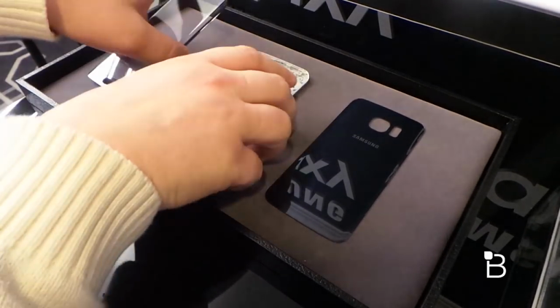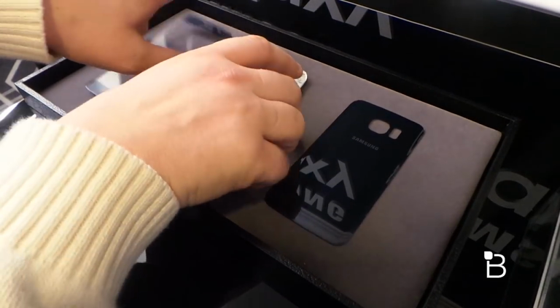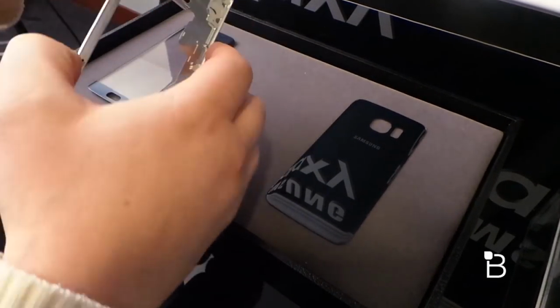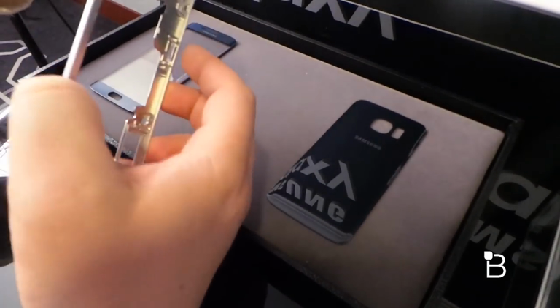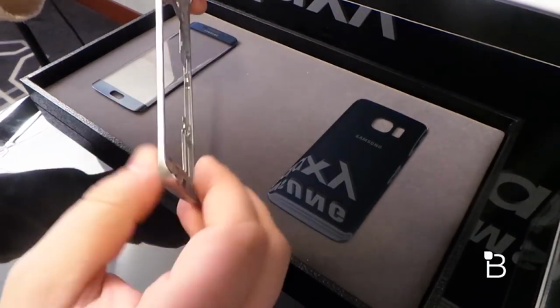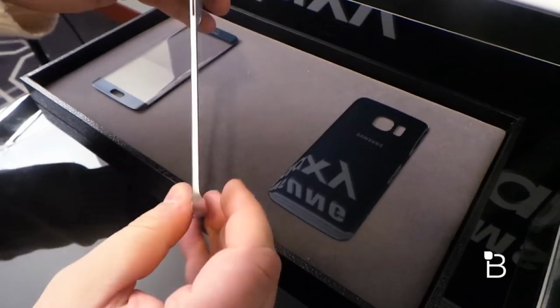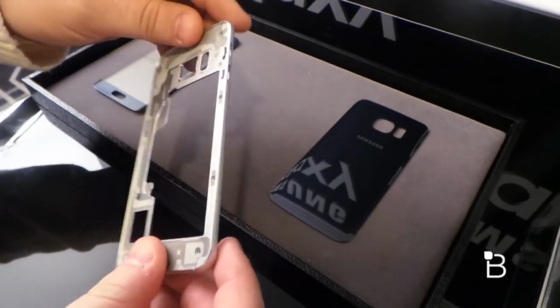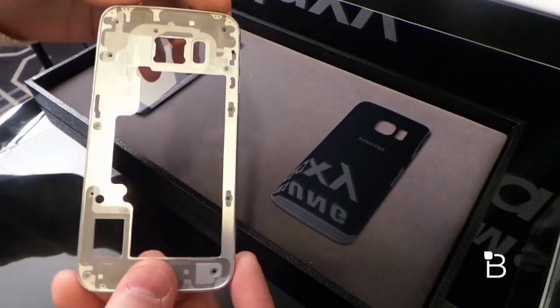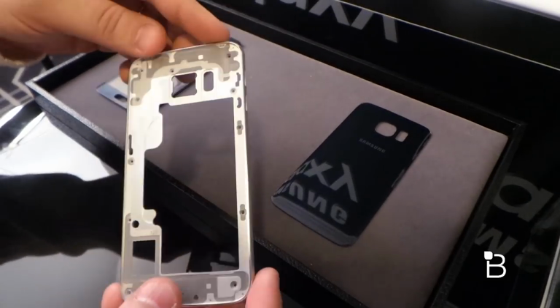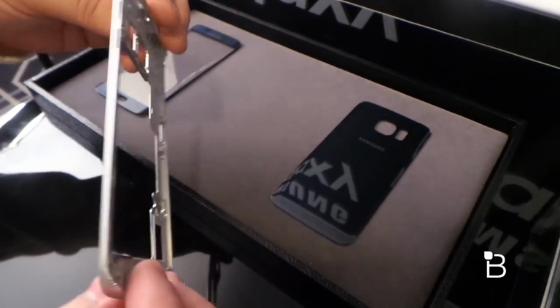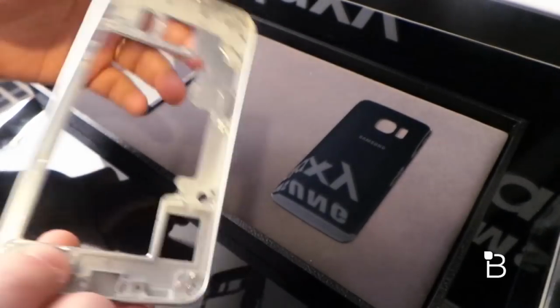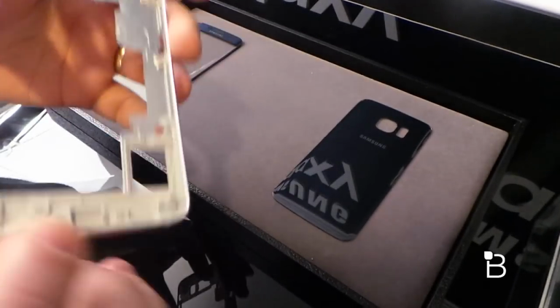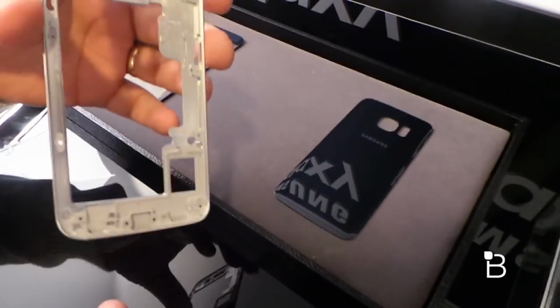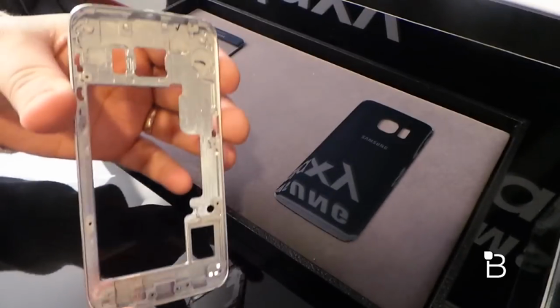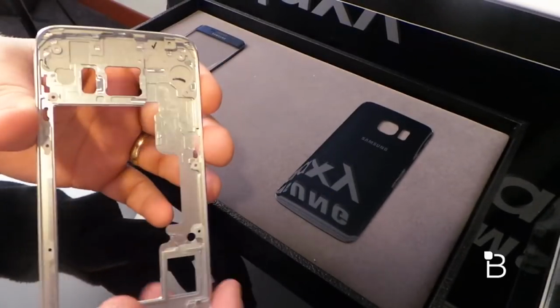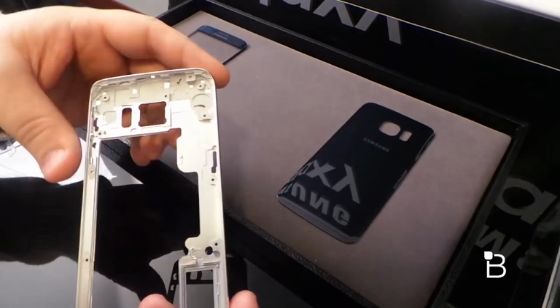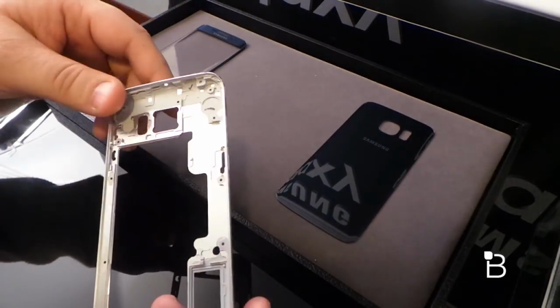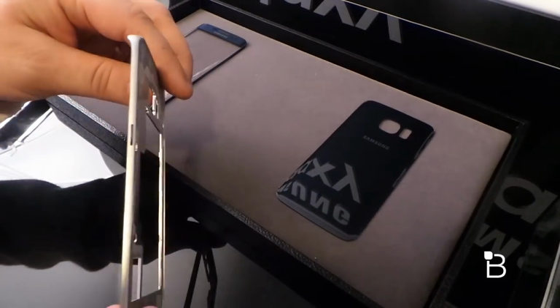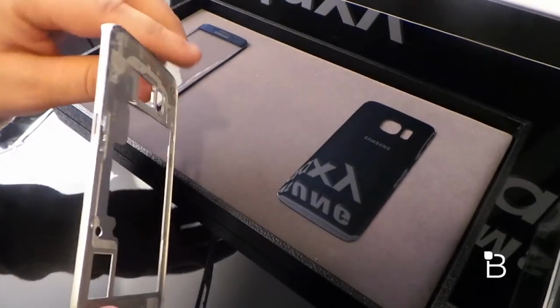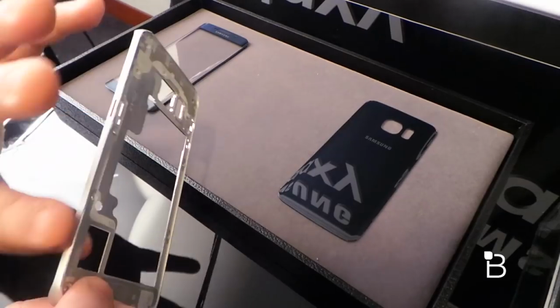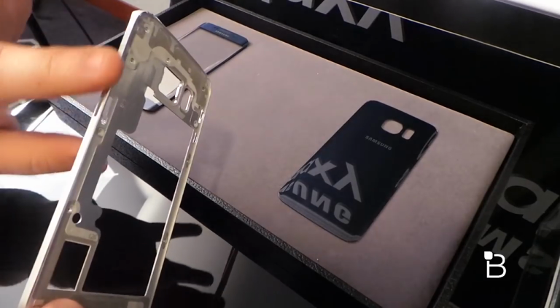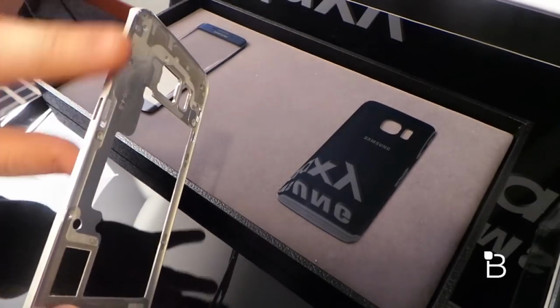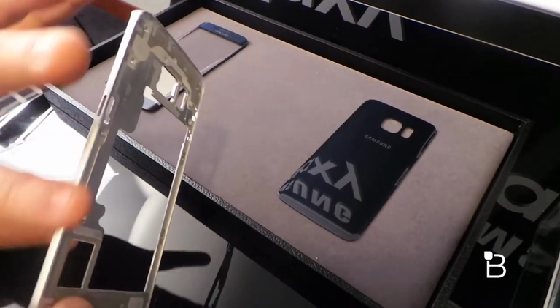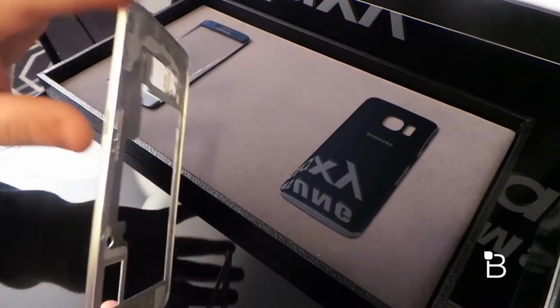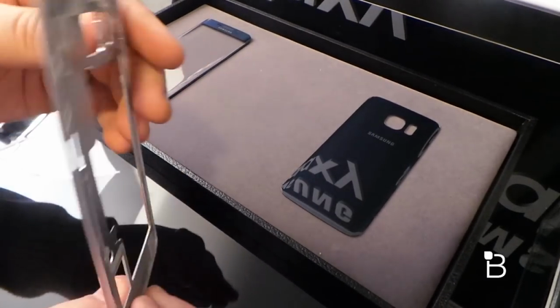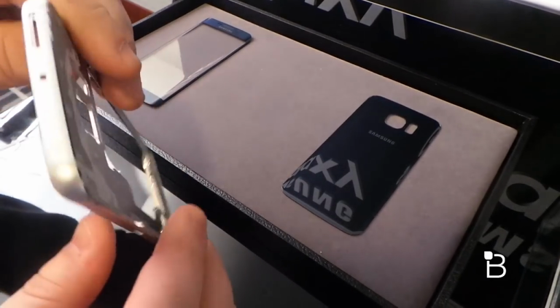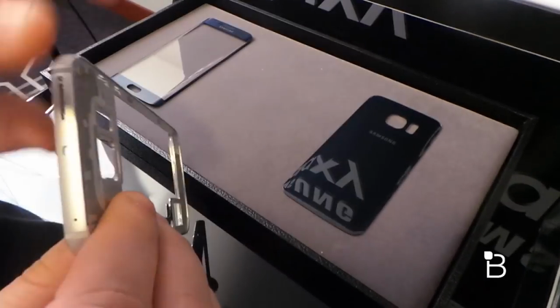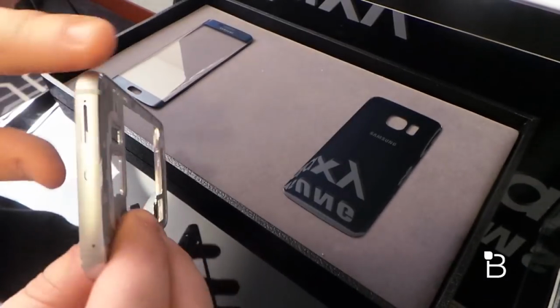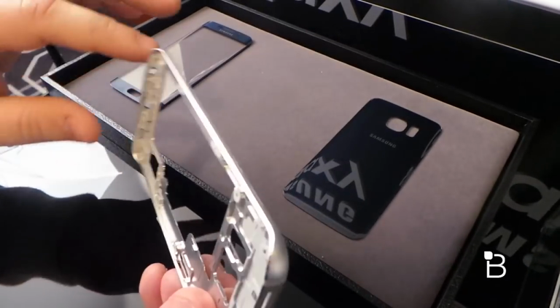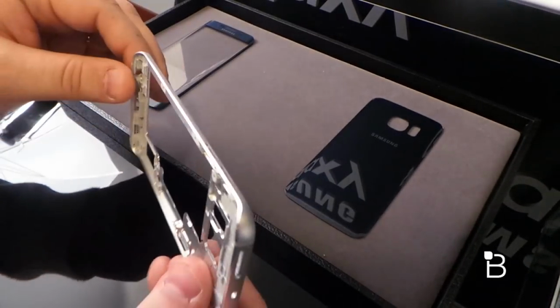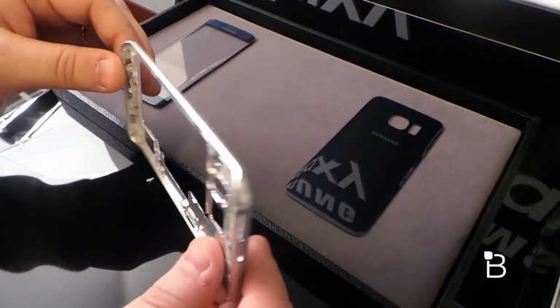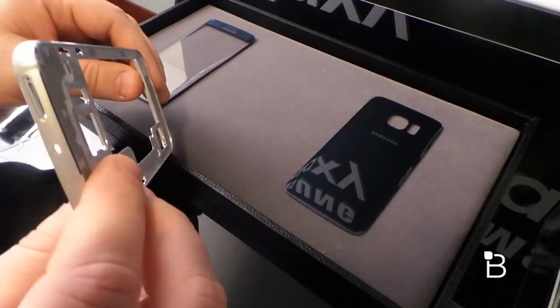And then here is the metal unibody part that's actually used in the device — super, super light aluminum. Not a lot to see here, but you can see the edges are those that are visible on the device itself.